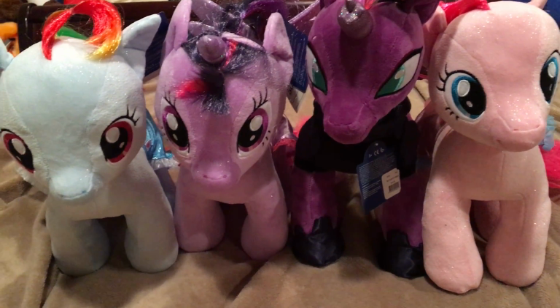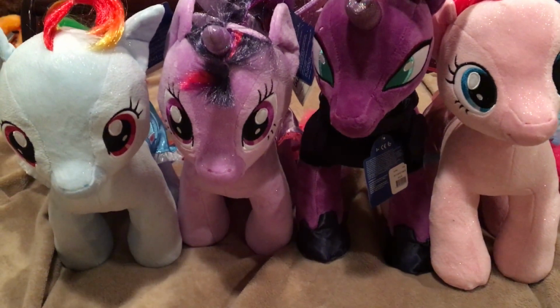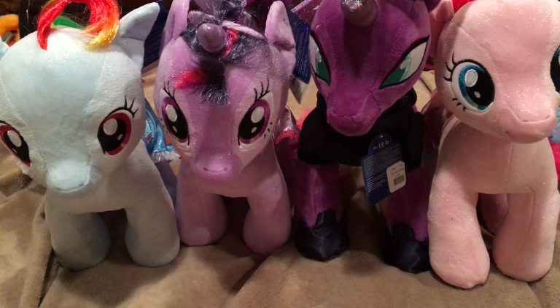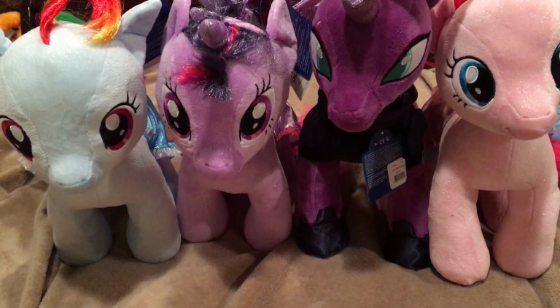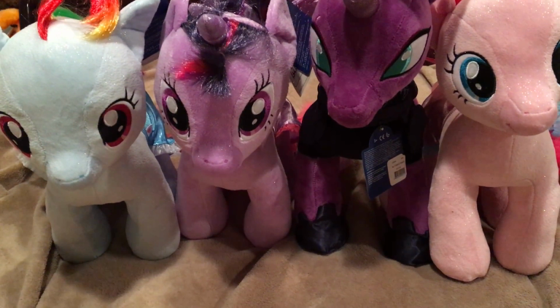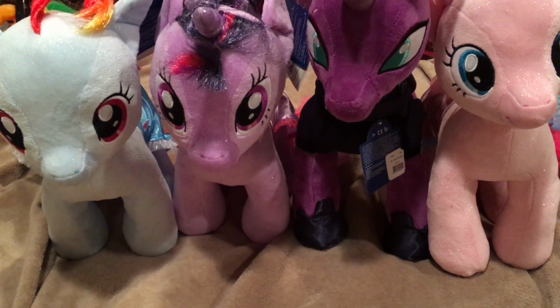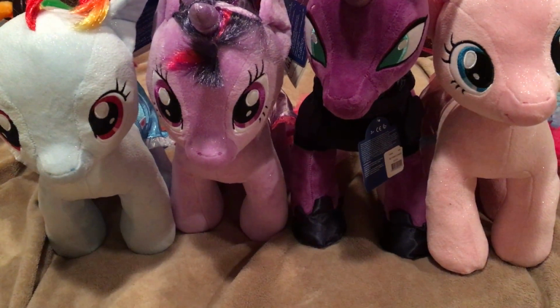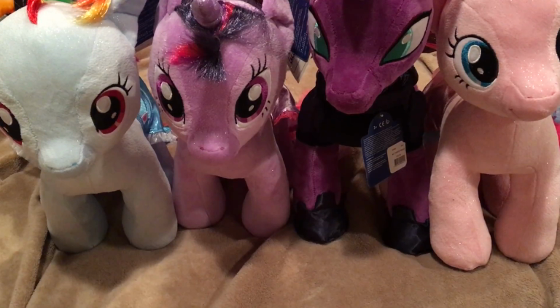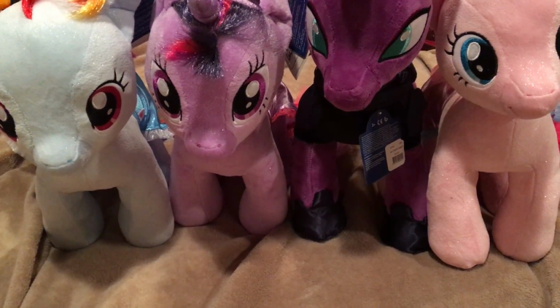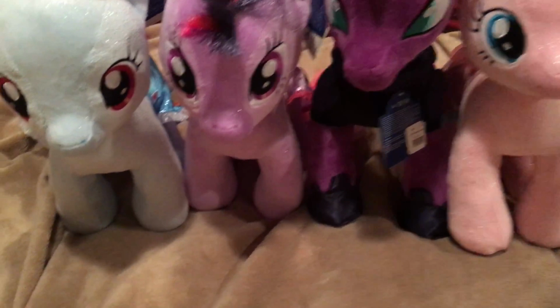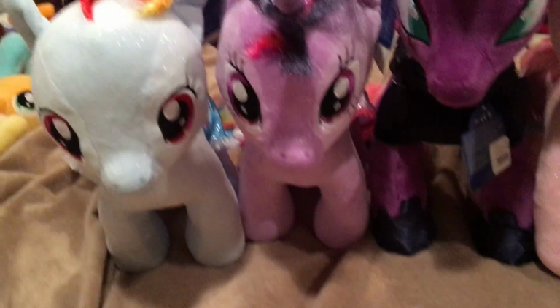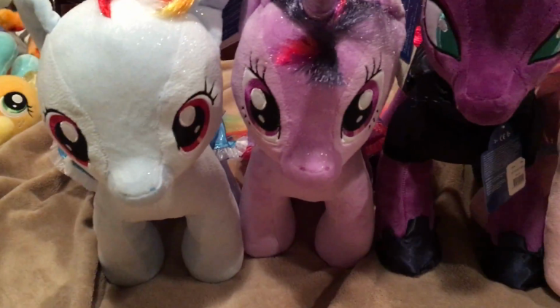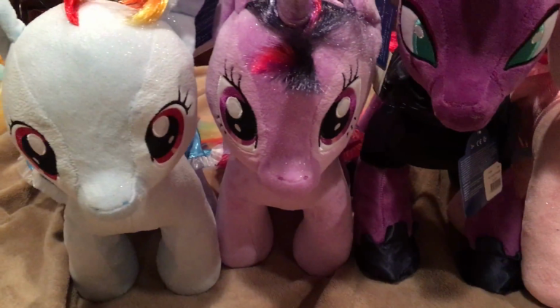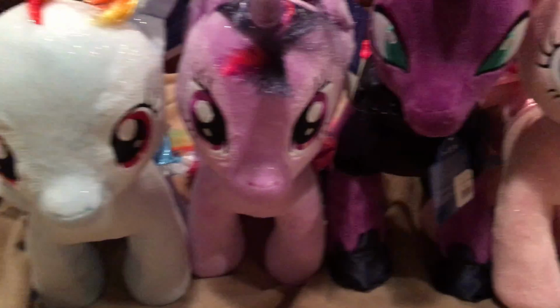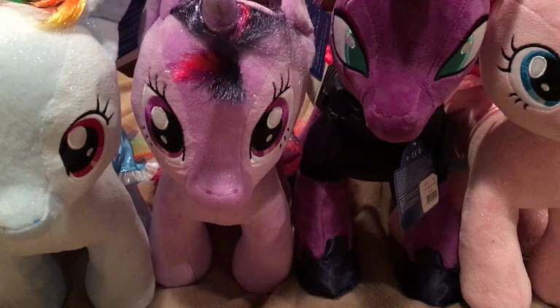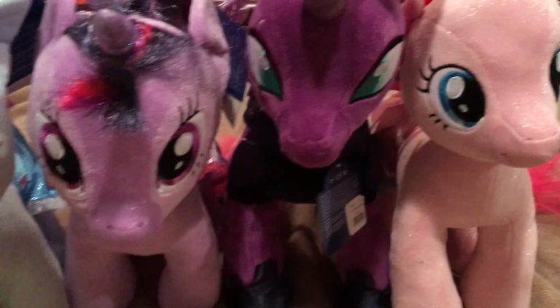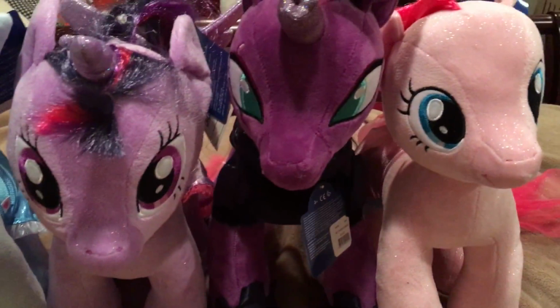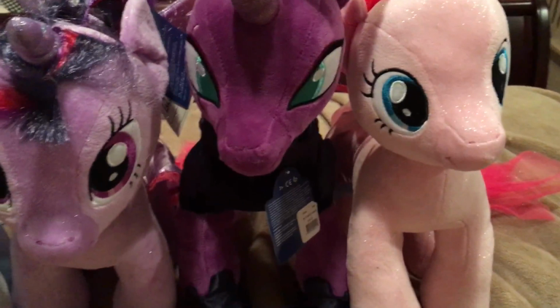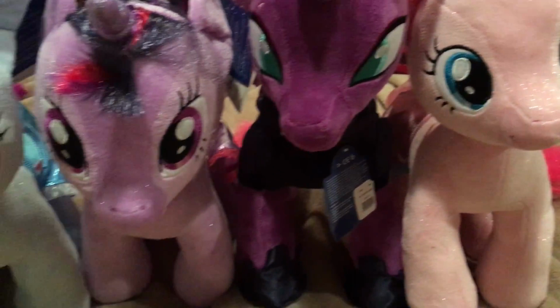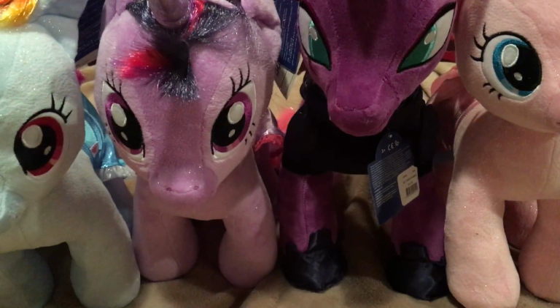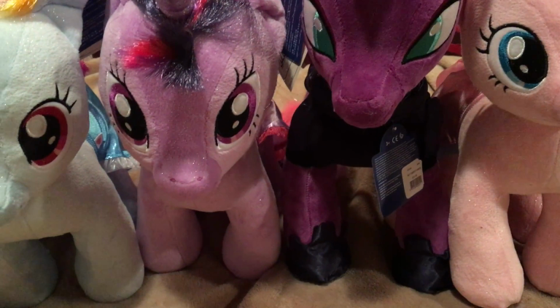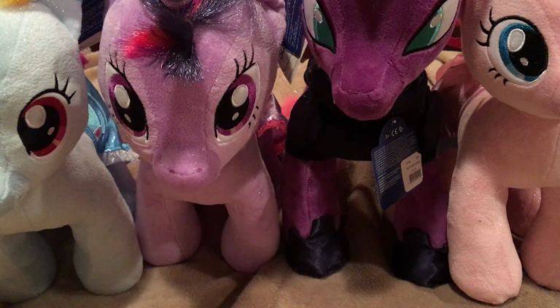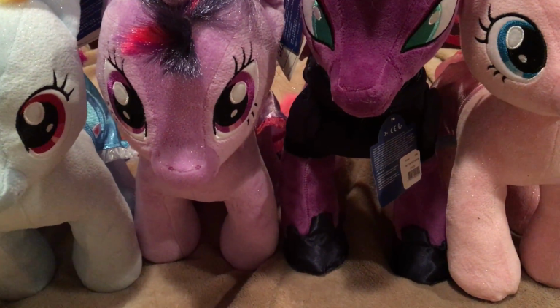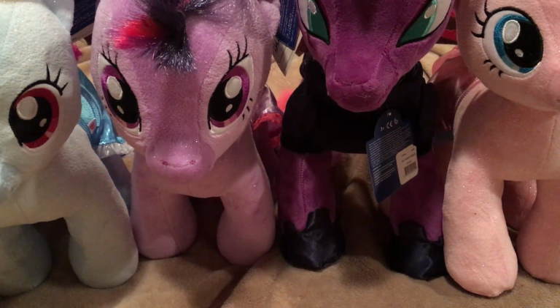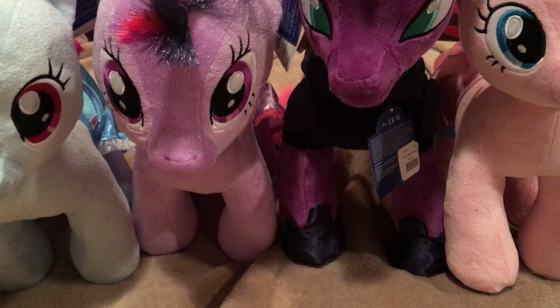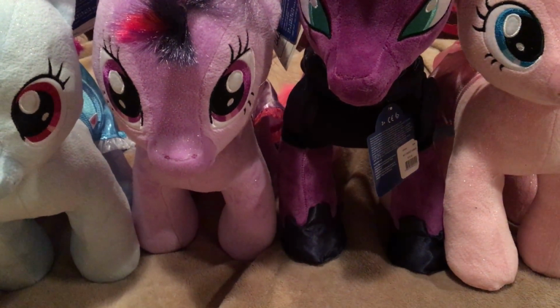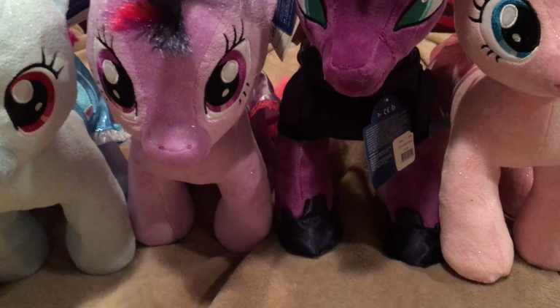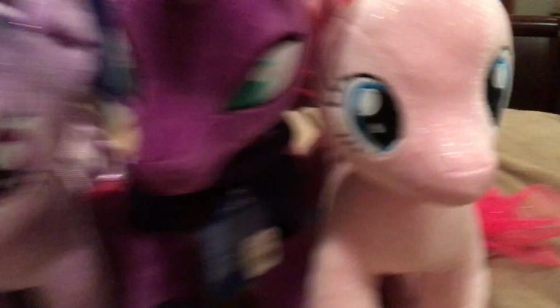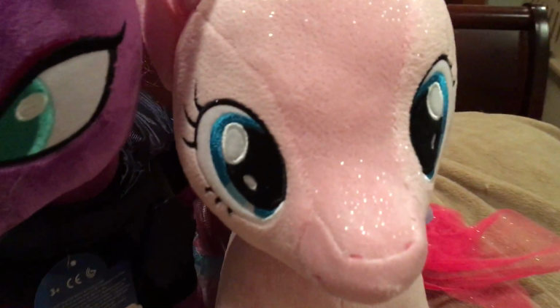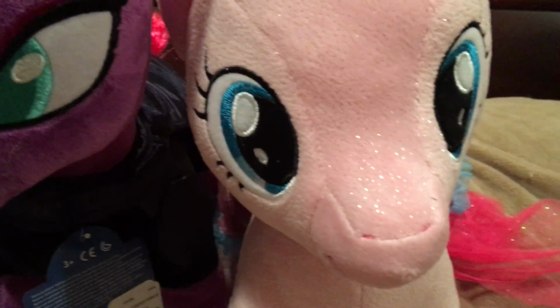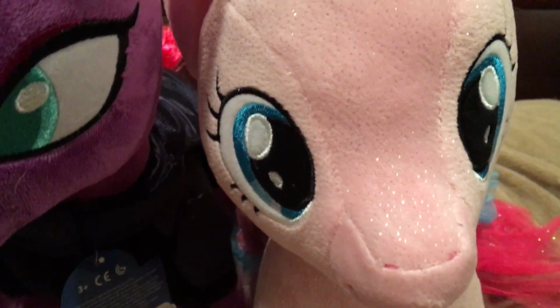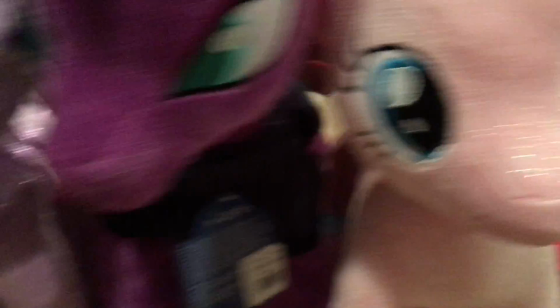So, I am back now at home with all the ponies. We got the Sparkly Rainbow Dash, Sparkly Twilight, Tempest, and Pinkie Pie. One thing you may notice that's different about all of them except for Tempest is that they're a lot more sparkly now.